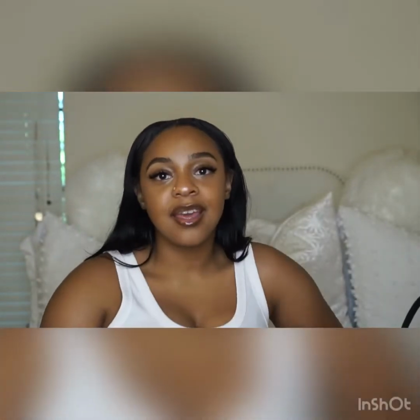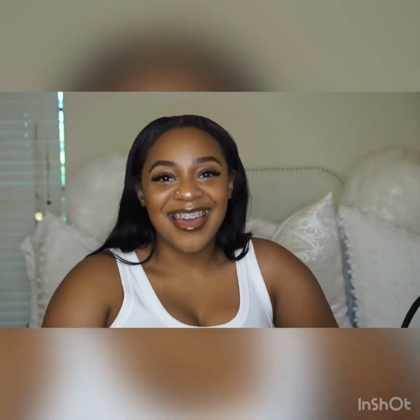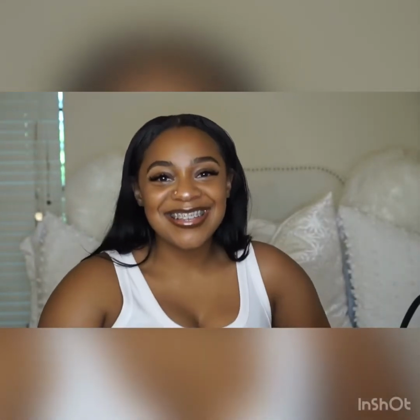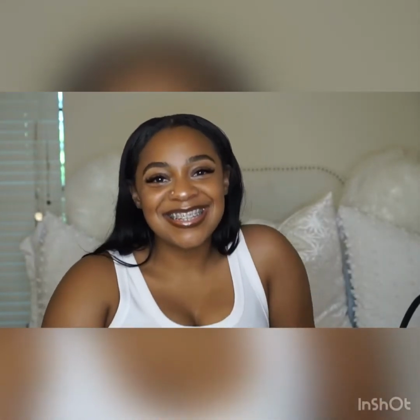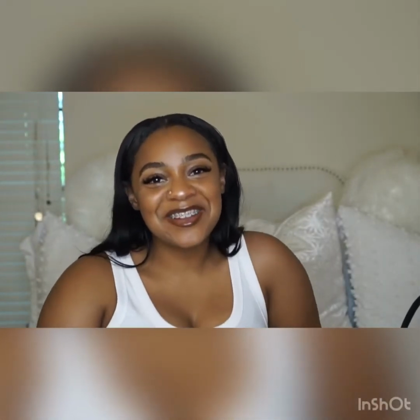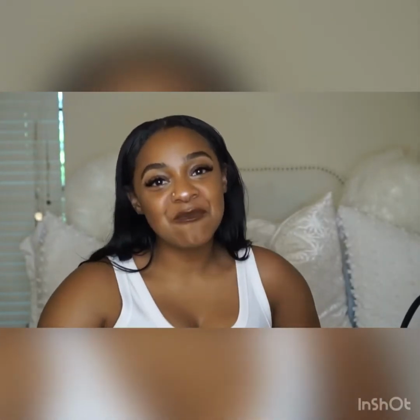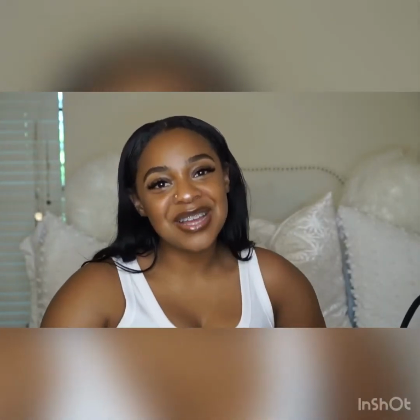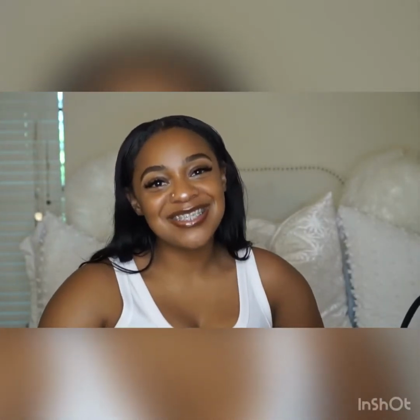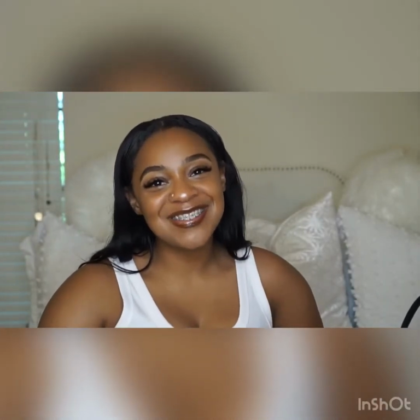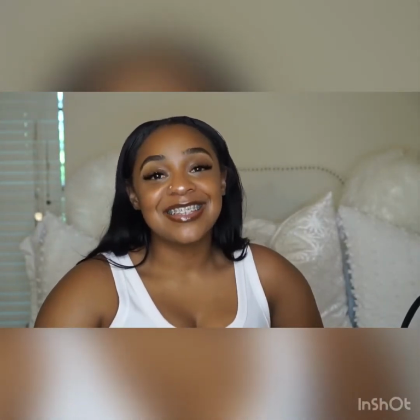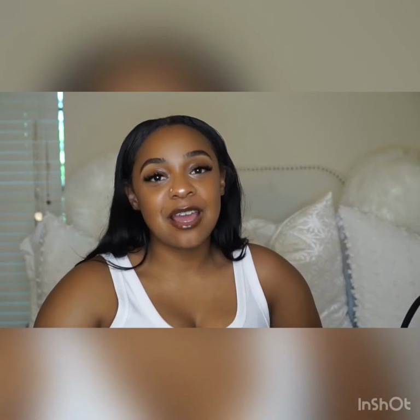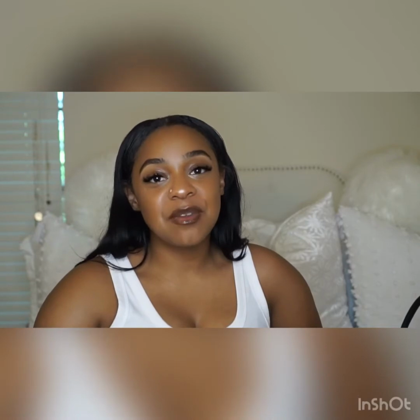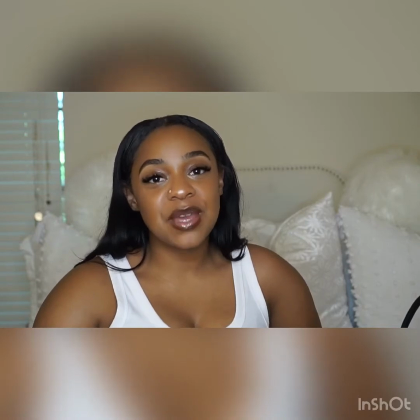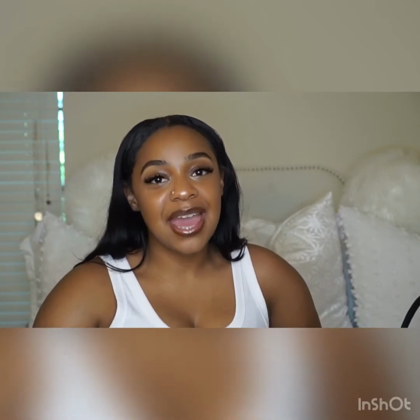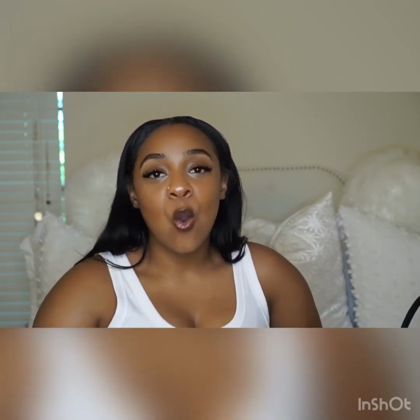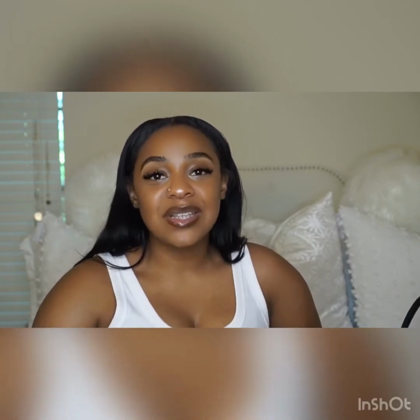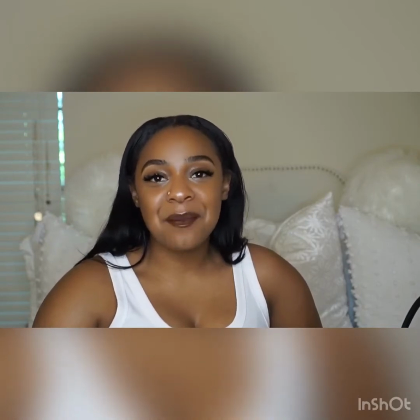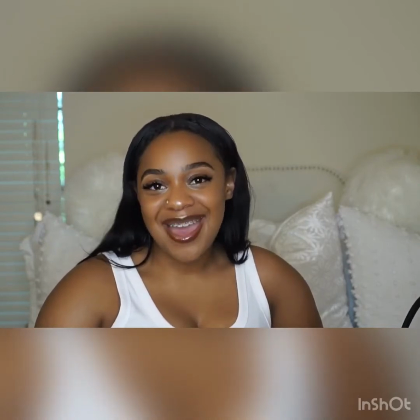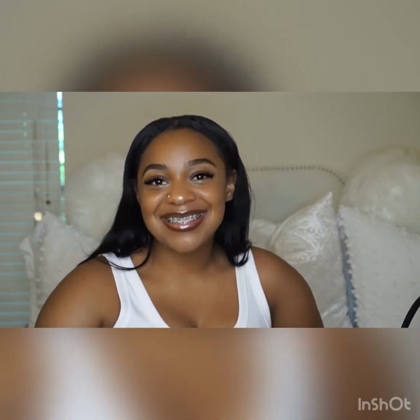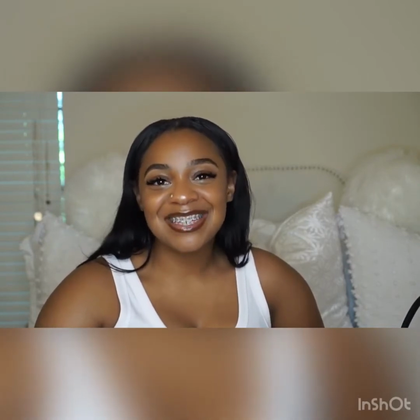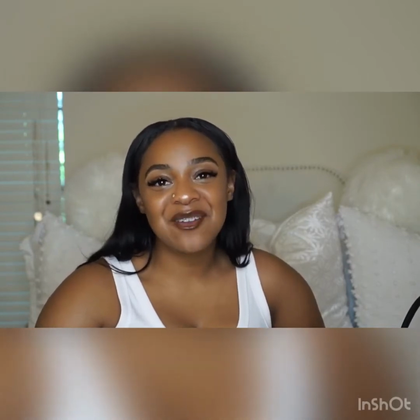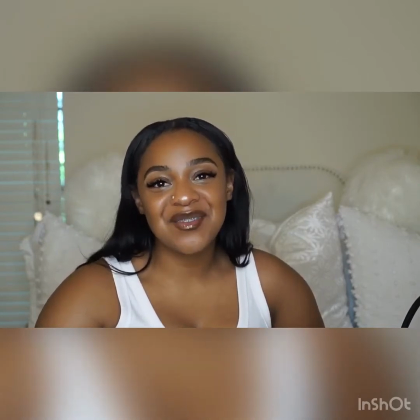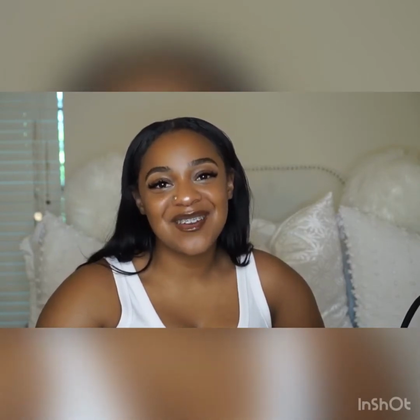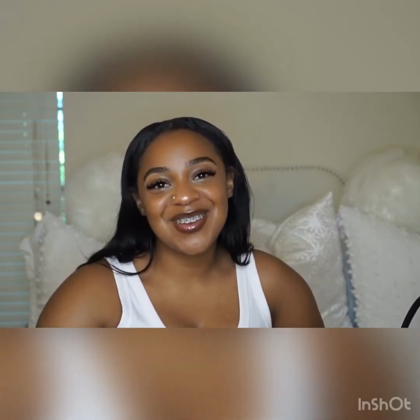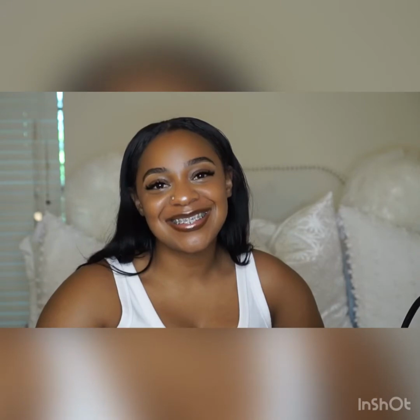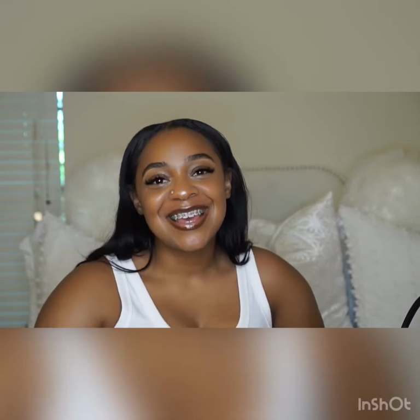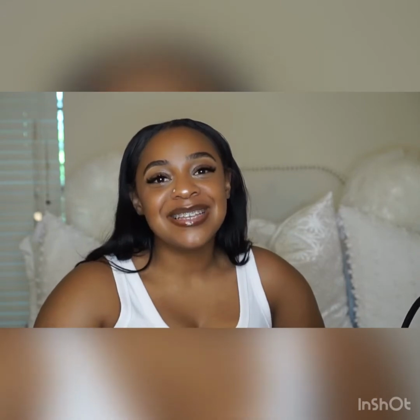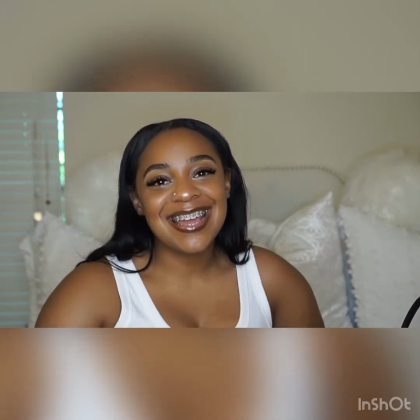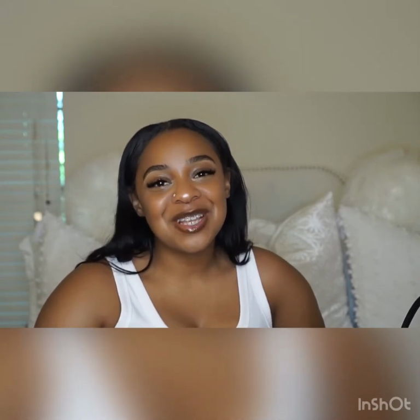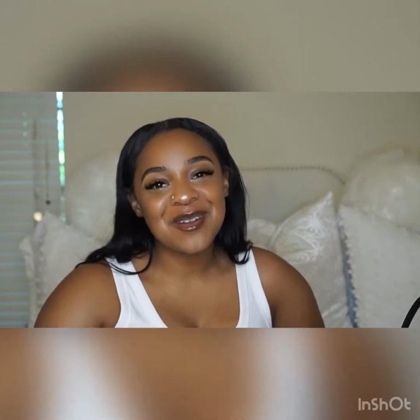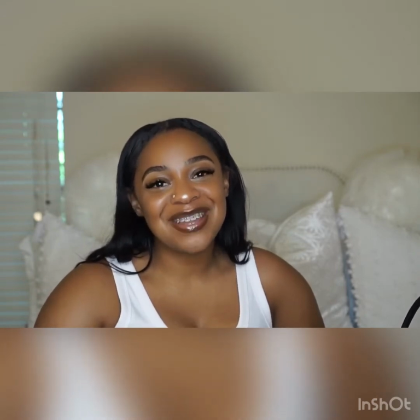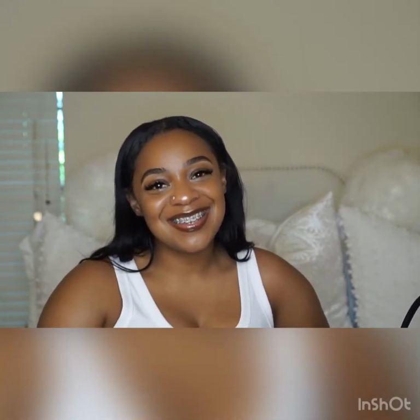Hey guys, it's La here and welcome back to my channel. Today I'm going to be filming a what's in my bag slash bag review video for you guys. Please like, comment, and subscribe.